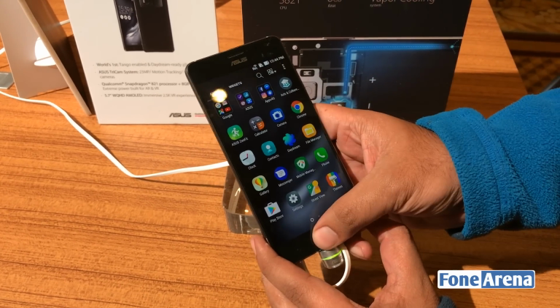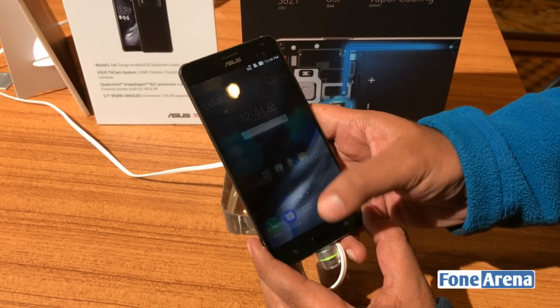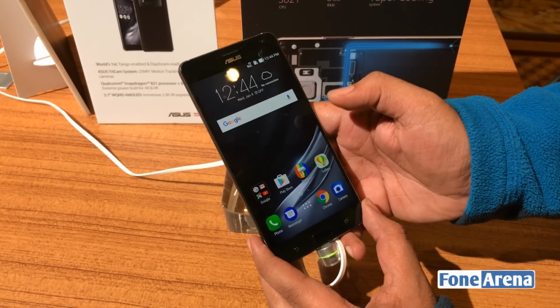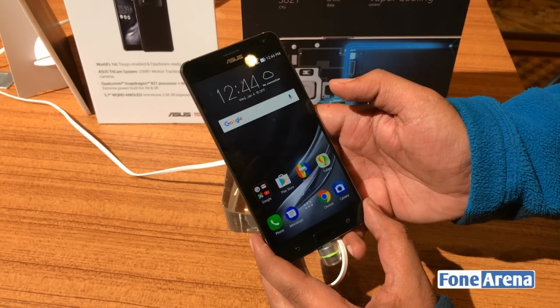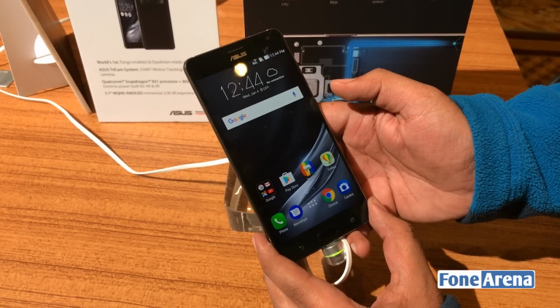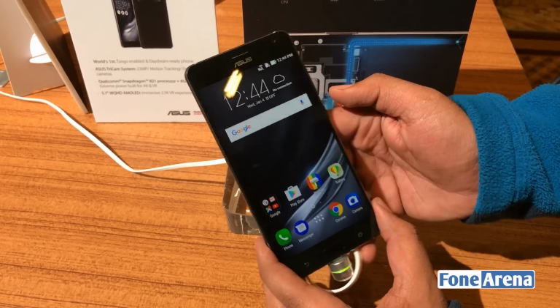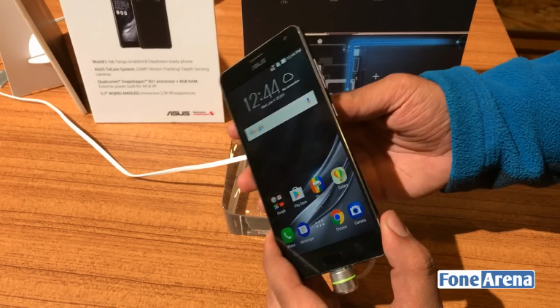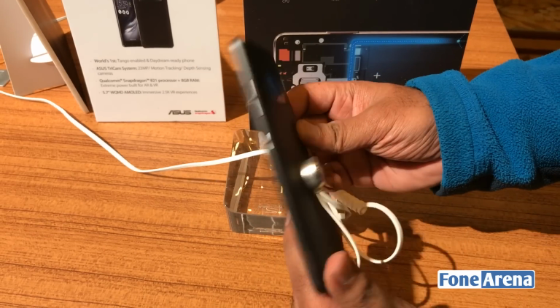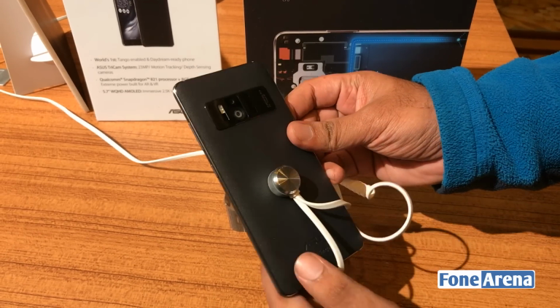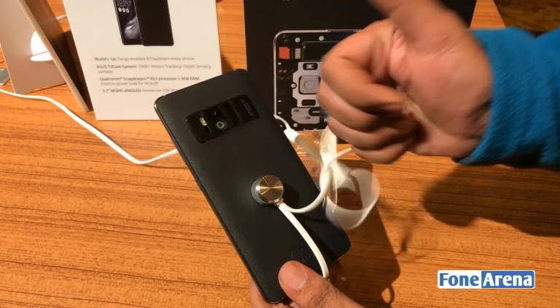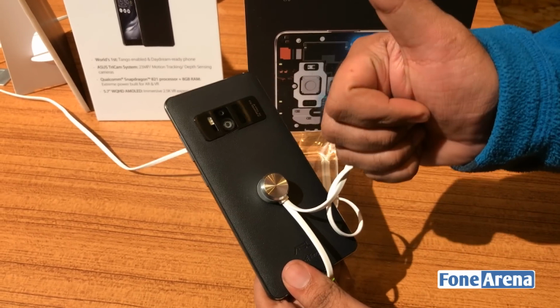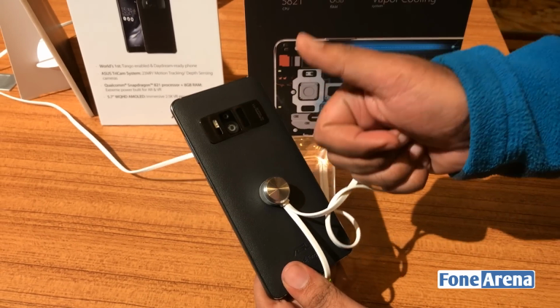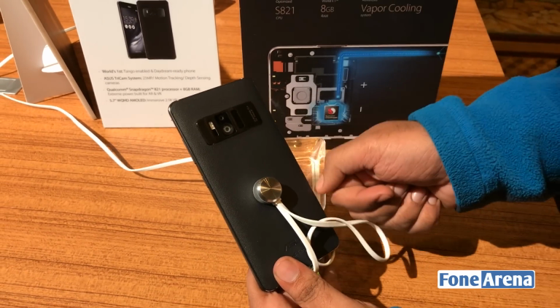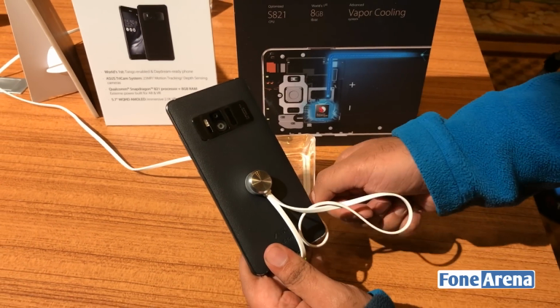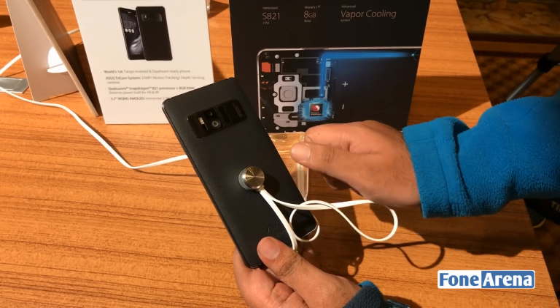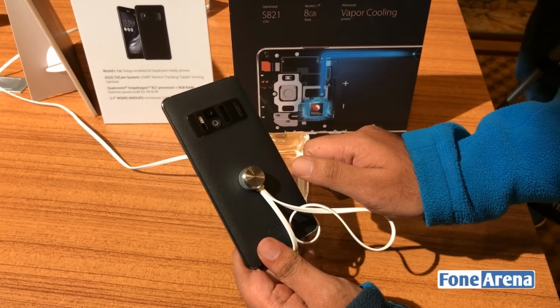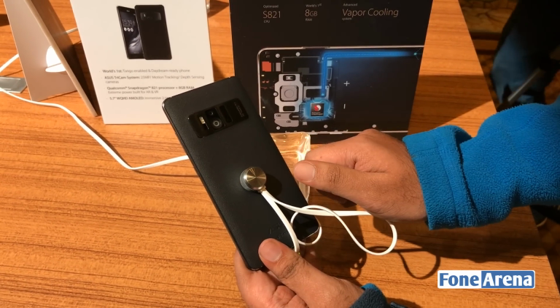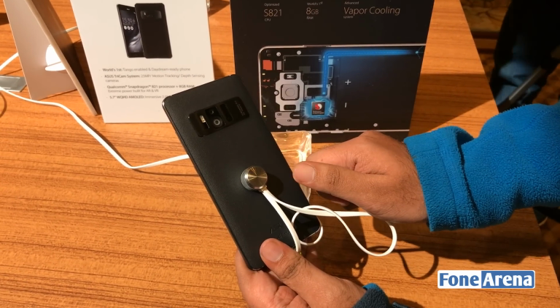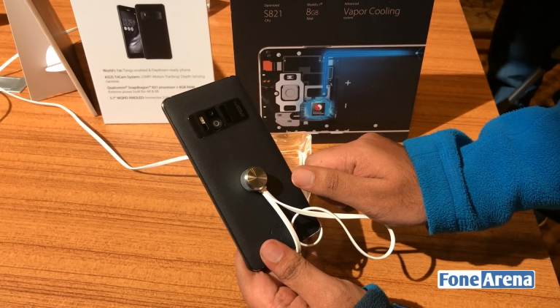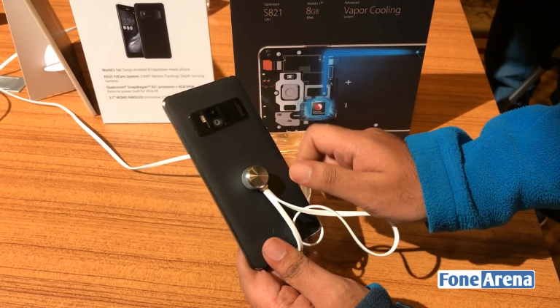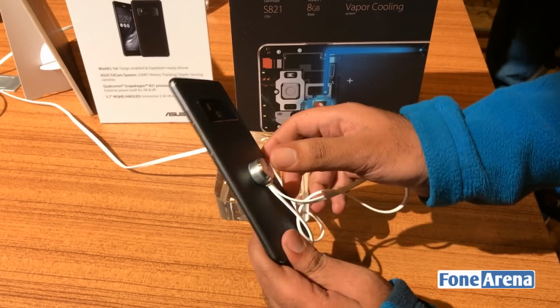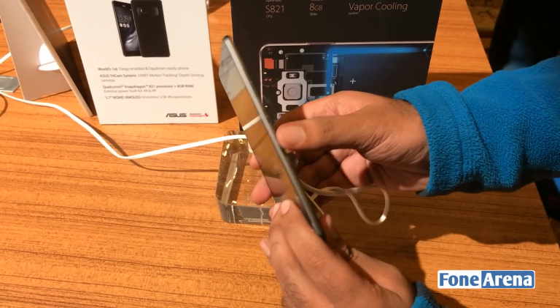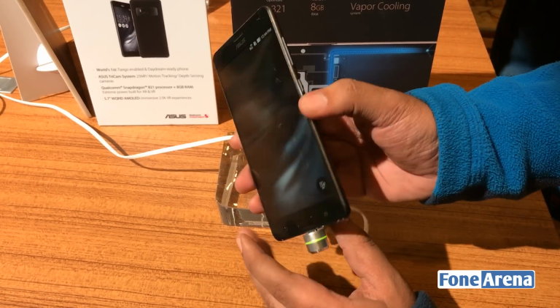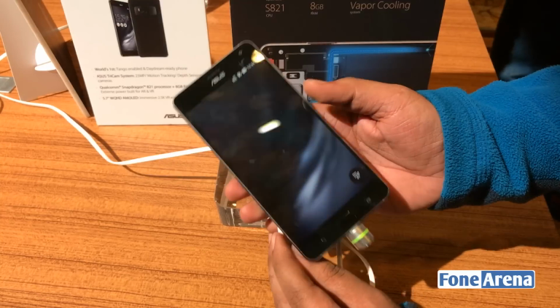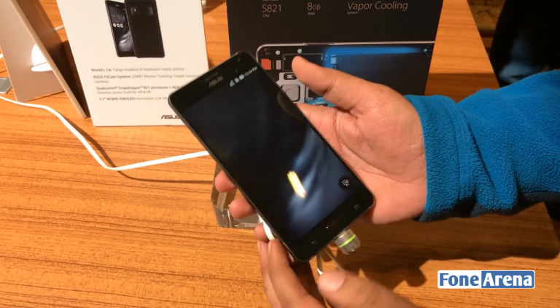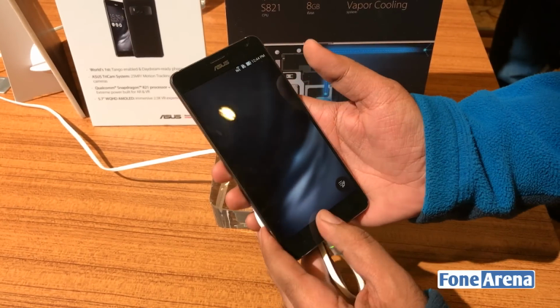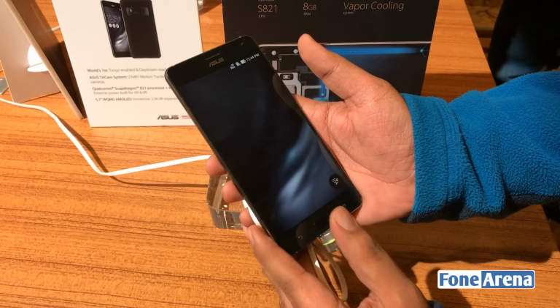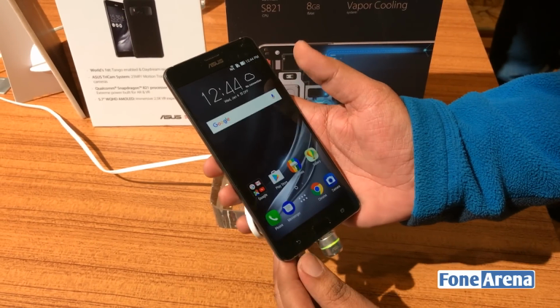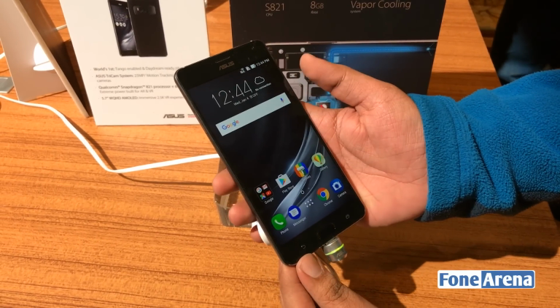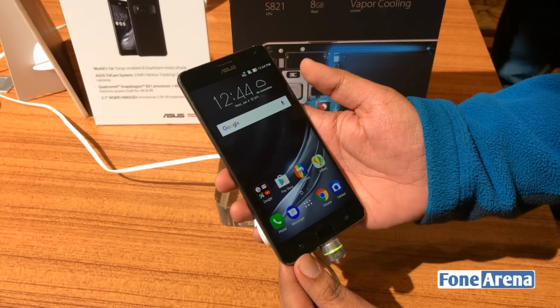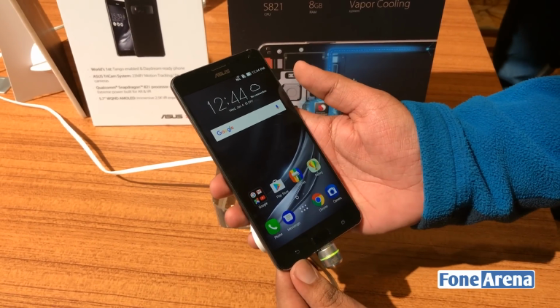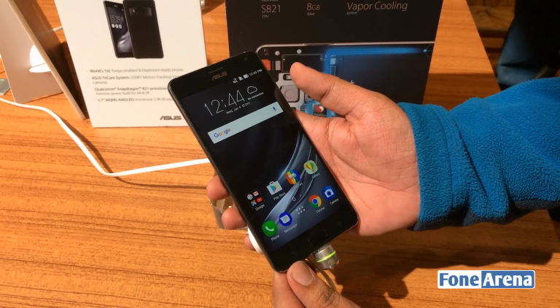So that's a quick hands-on with the Asus Zenfone AR from CES 2017. Hit the thumbs up button if you liked this video, and we're going to be bringing you more CES 2017 coverage, so don't forget to subscribe to the channel. See you guys in the next video.